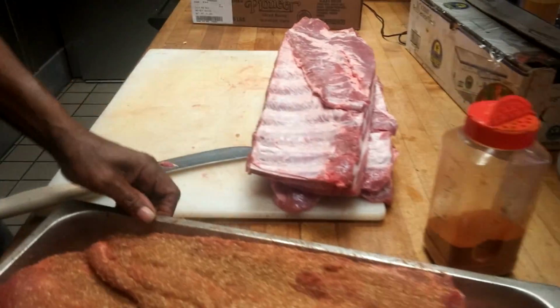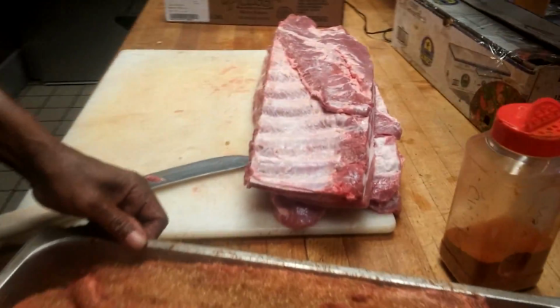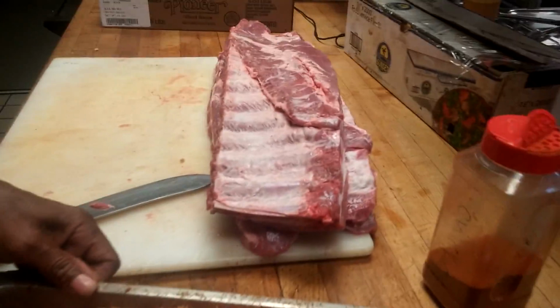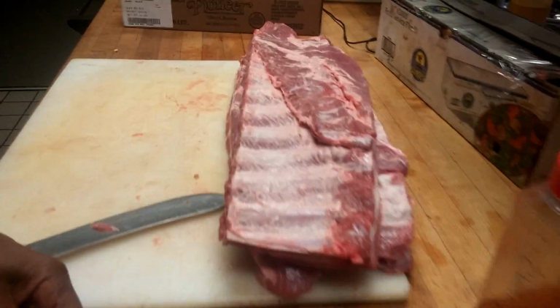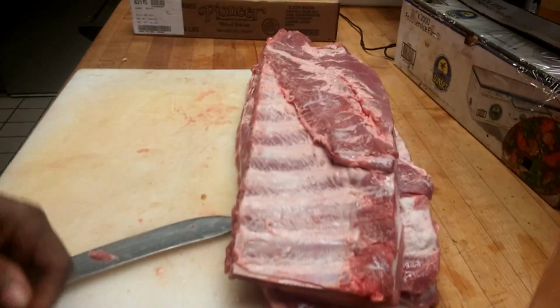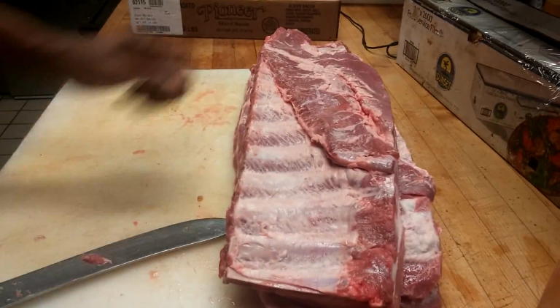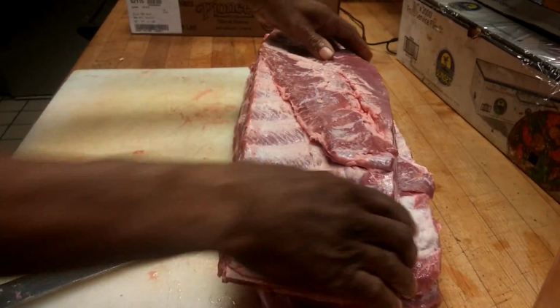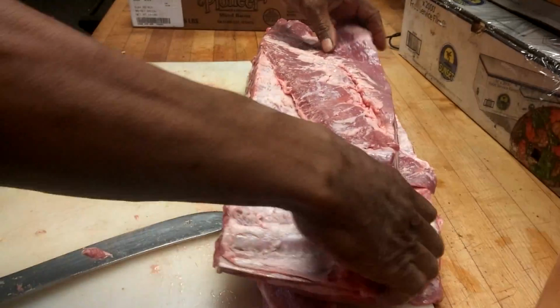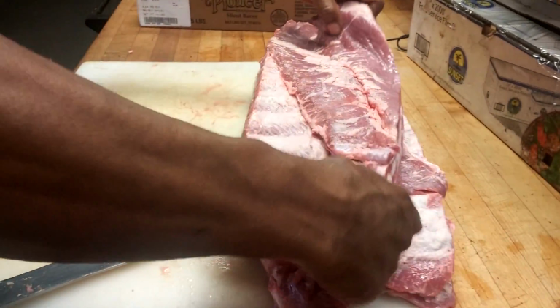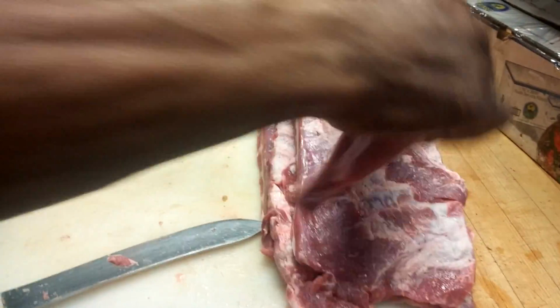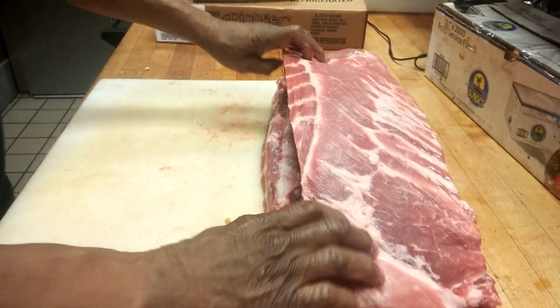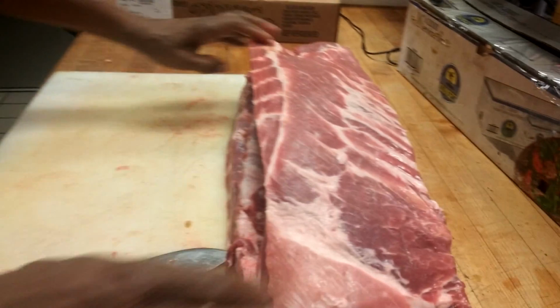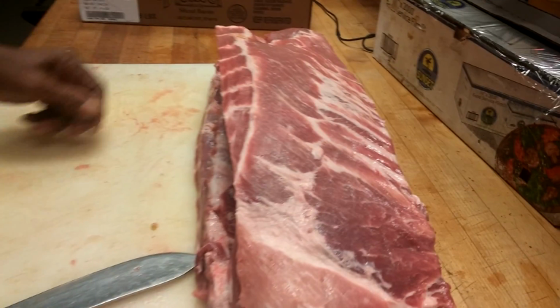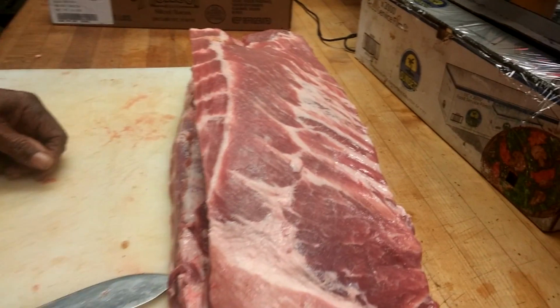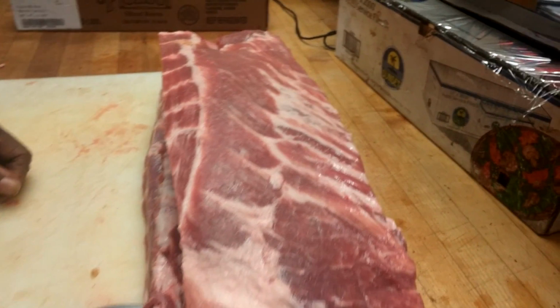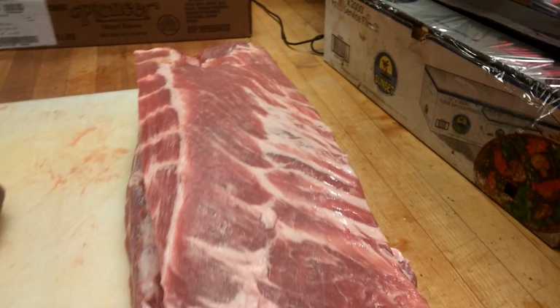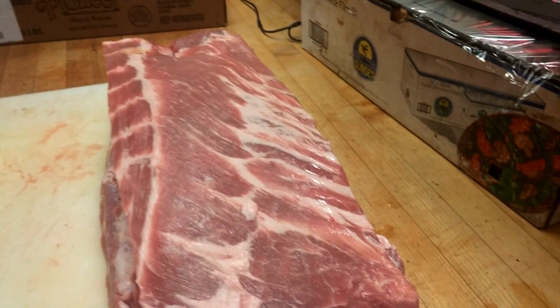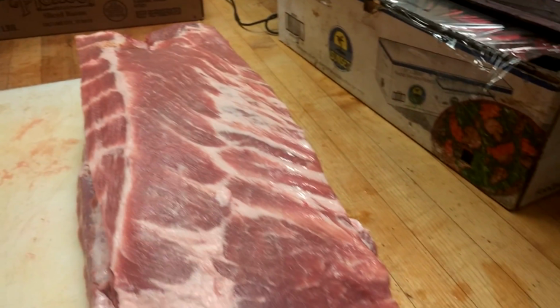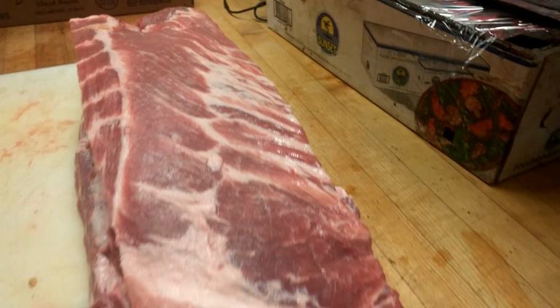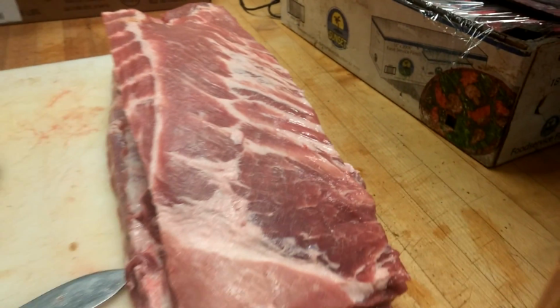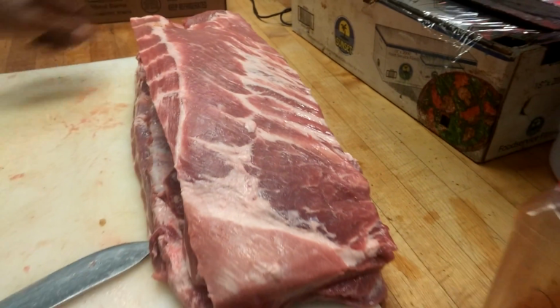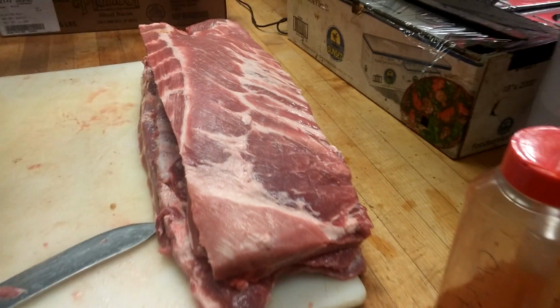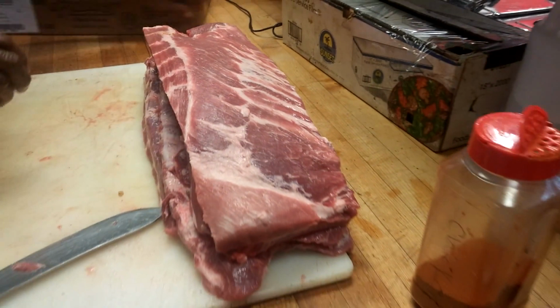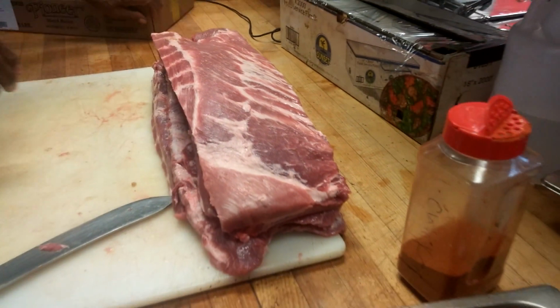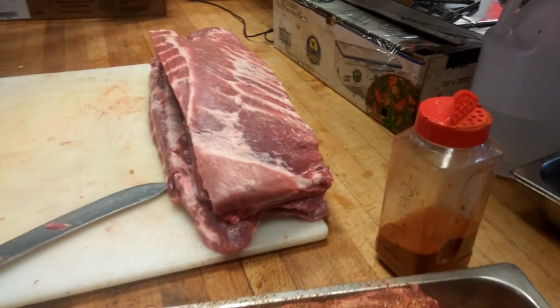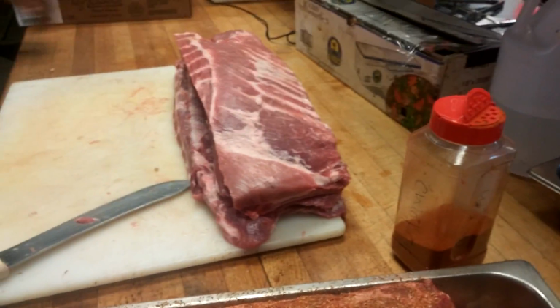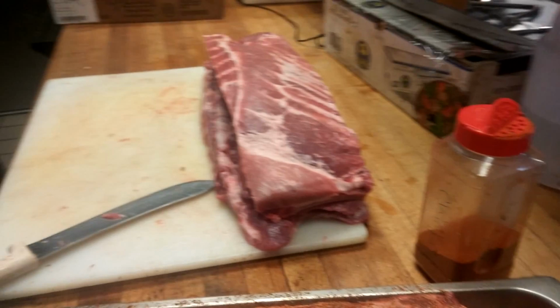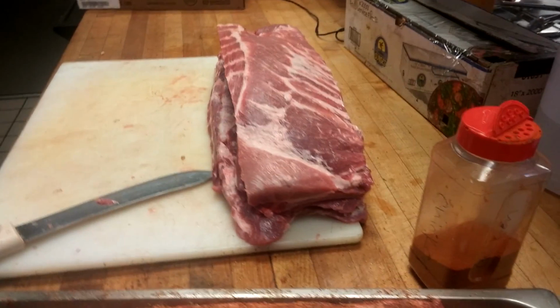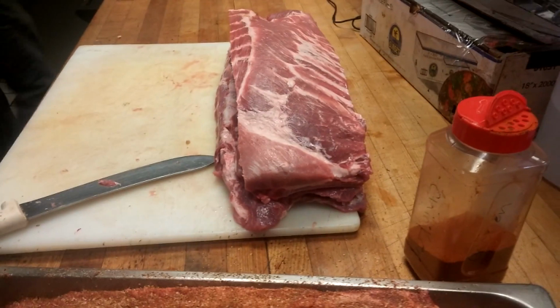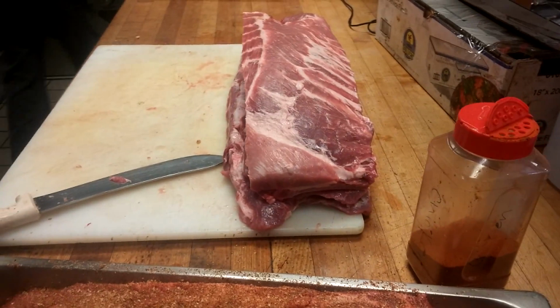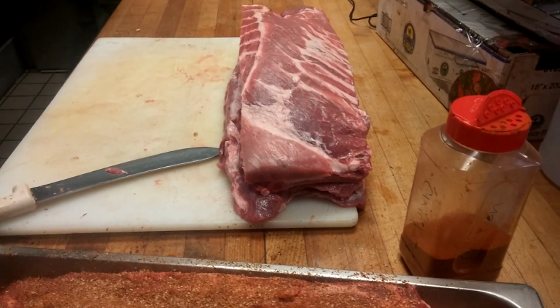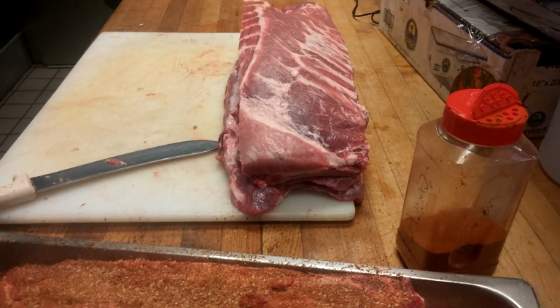We got some ribs over there. Flip over one of those ribs and show them how much meat is on there. Those are some huge pretty ribs. That's why you need to come on down here to Big Mrs. Barbecue and get some of this great meat.